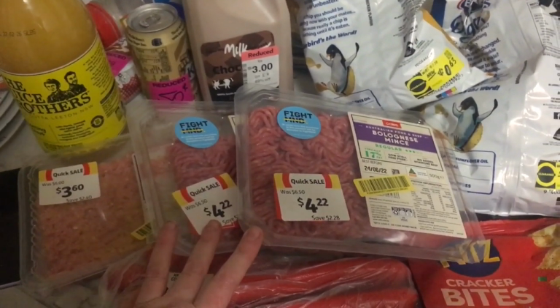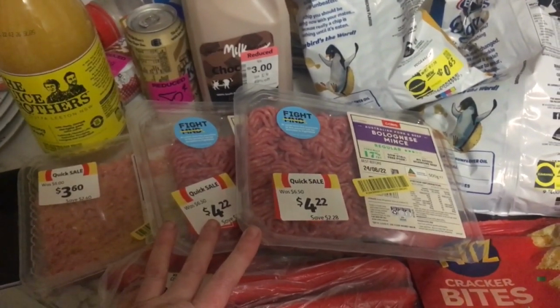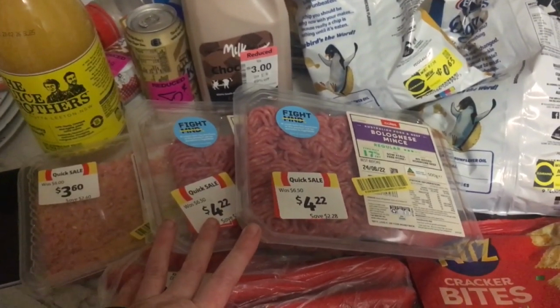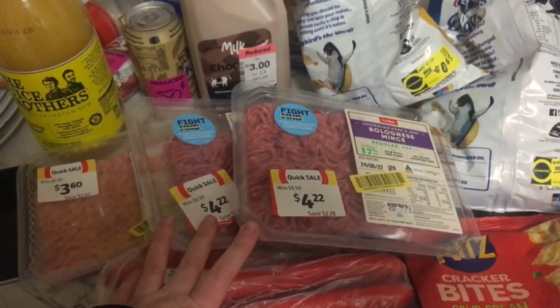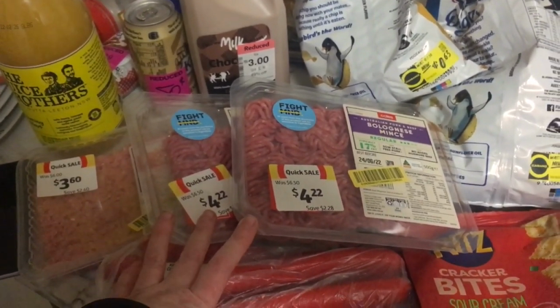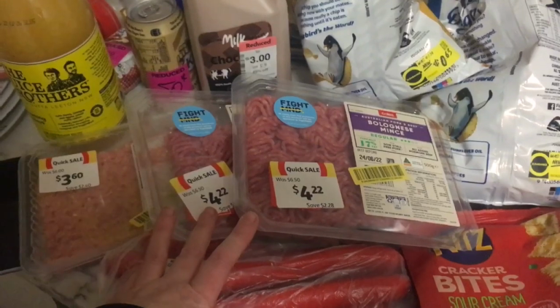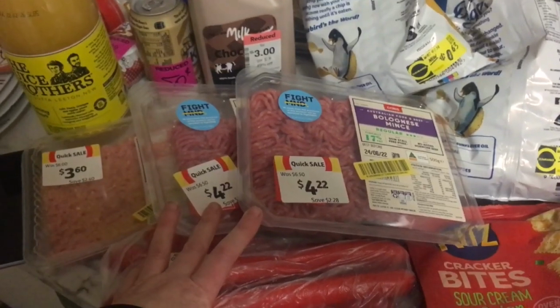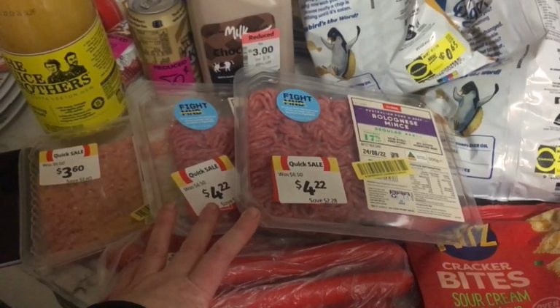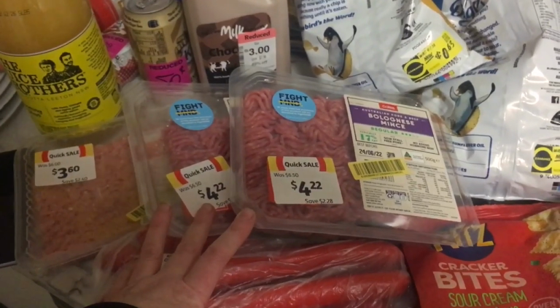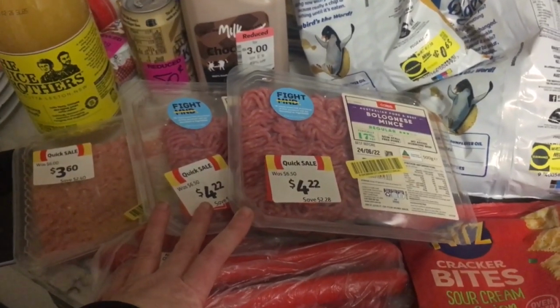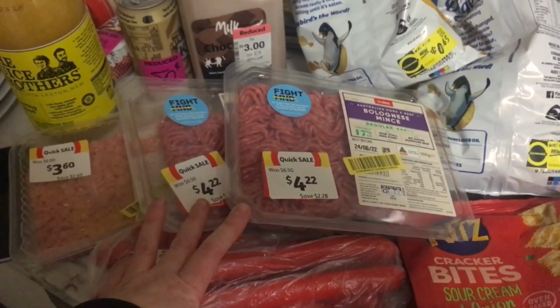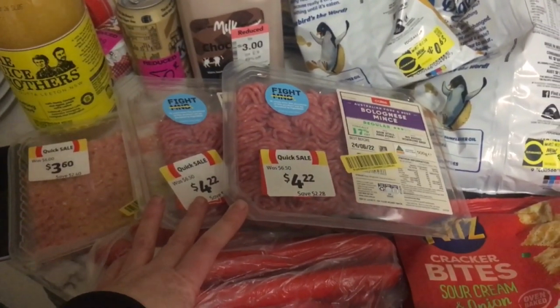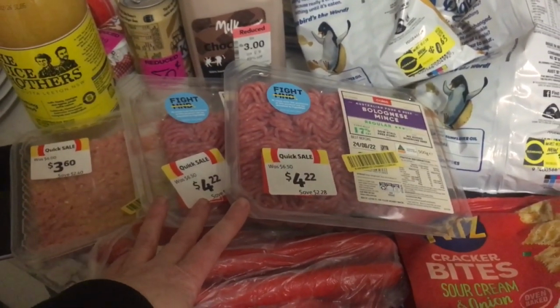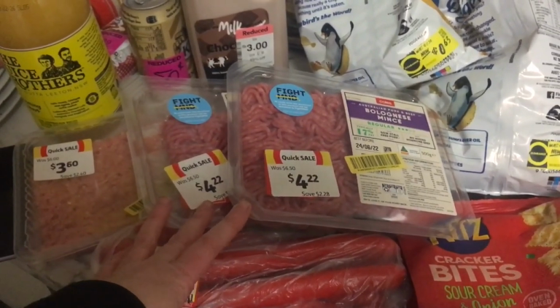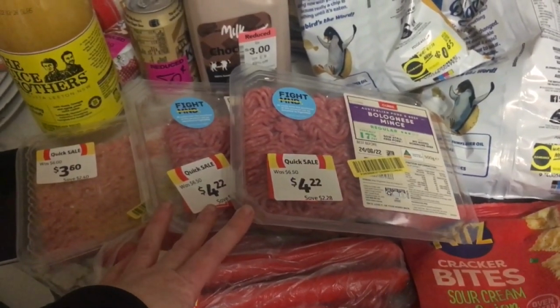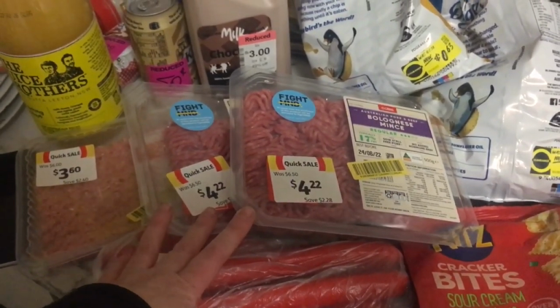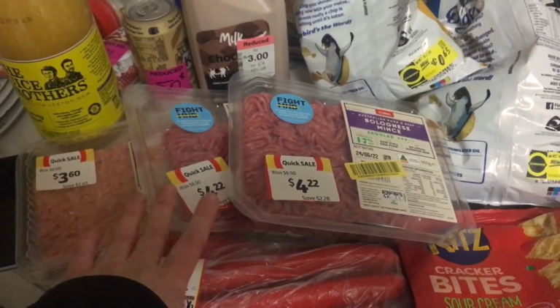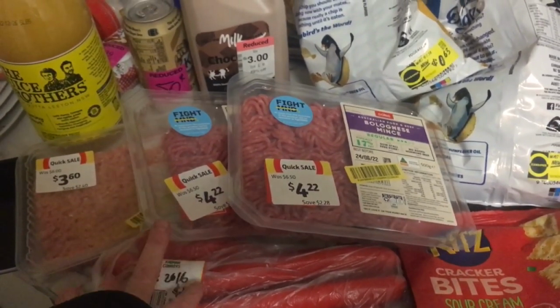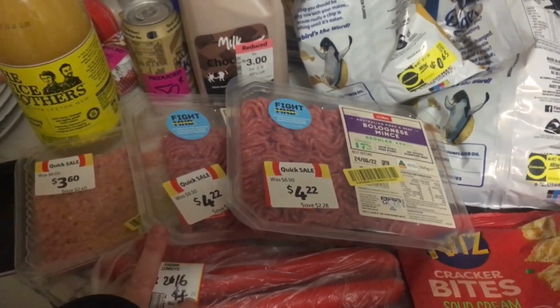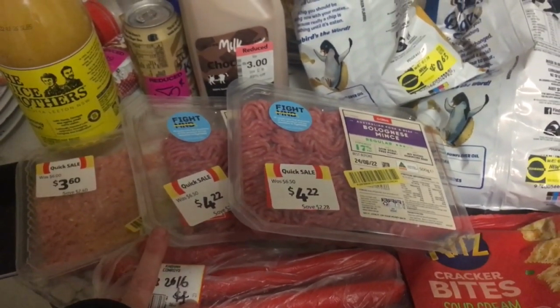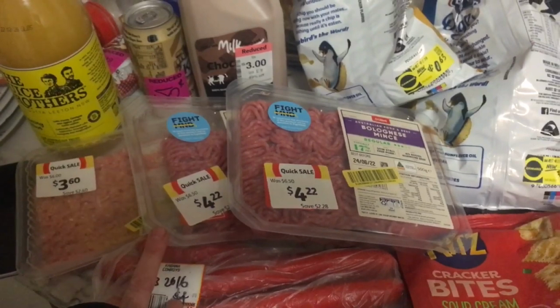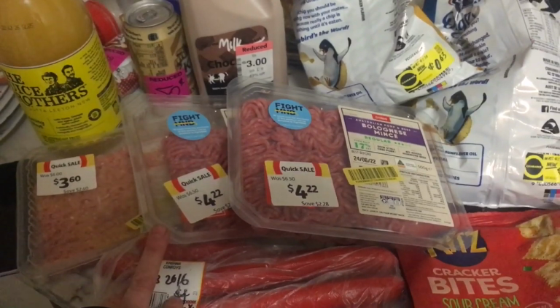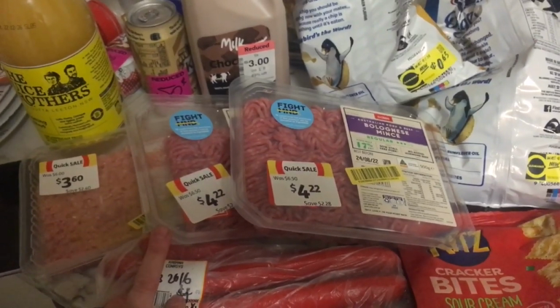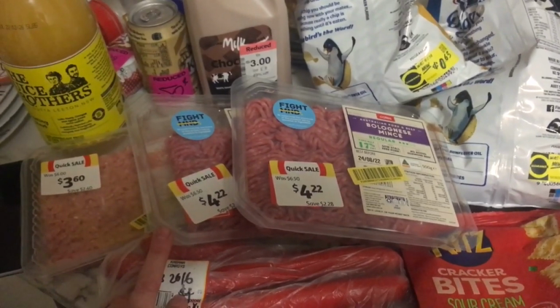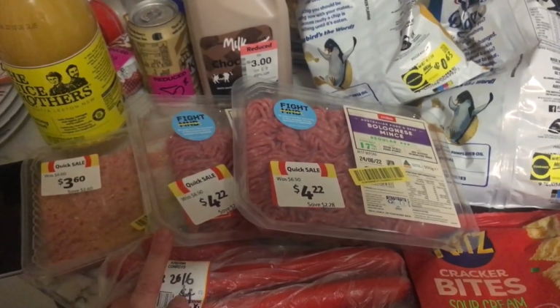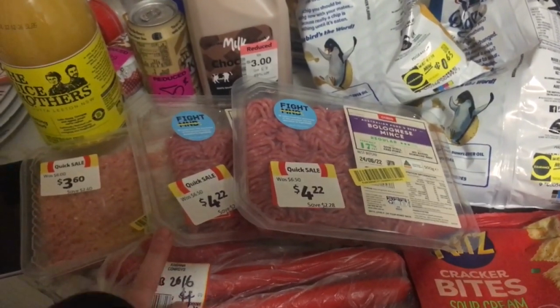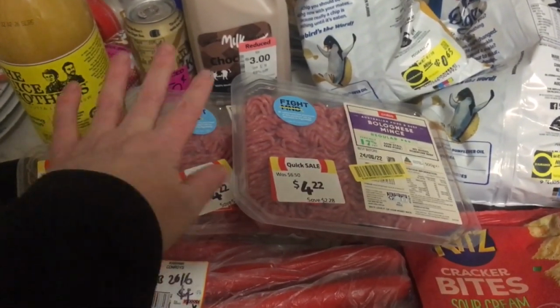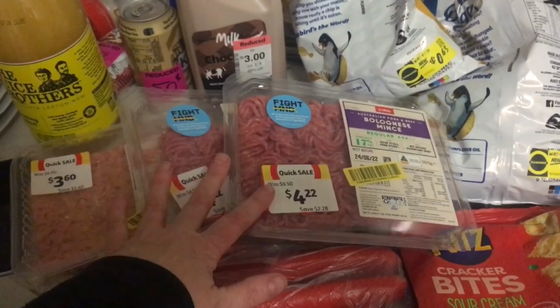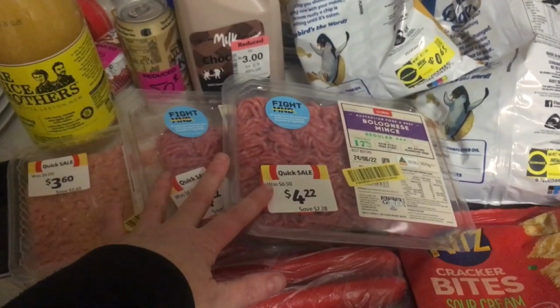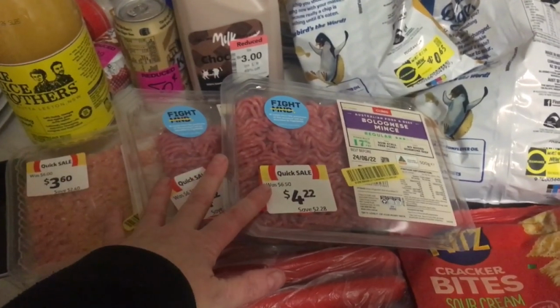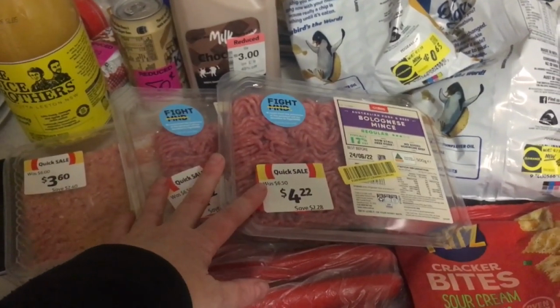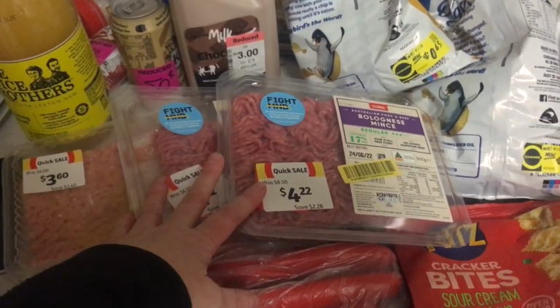If you enjoyed today's video, please give it a thumbs up and leave me a comment down below to say g'day - tell me what specials you've had this week, I love hearing about them! Subscribe because we'd love to have you as part of our Frugal Fun family, and then you can see where these items end up next week.